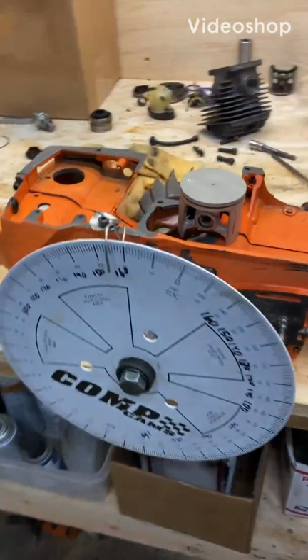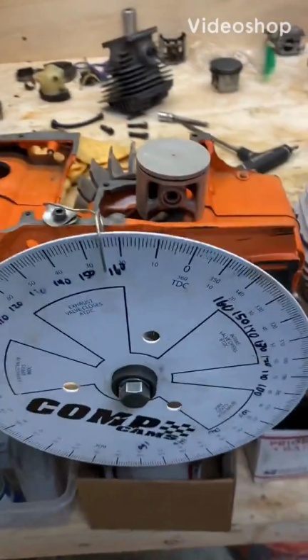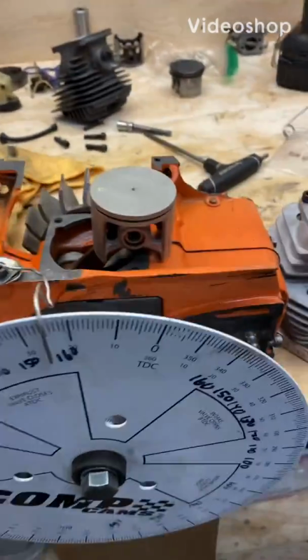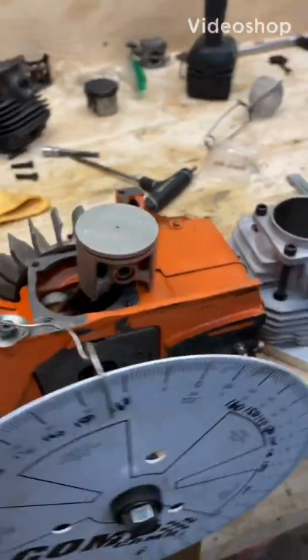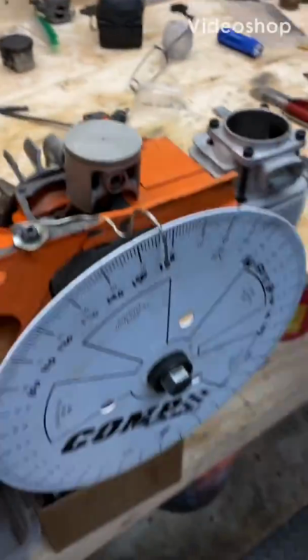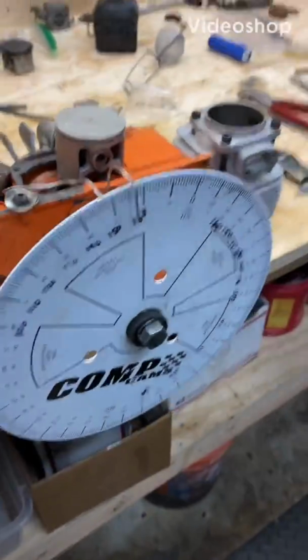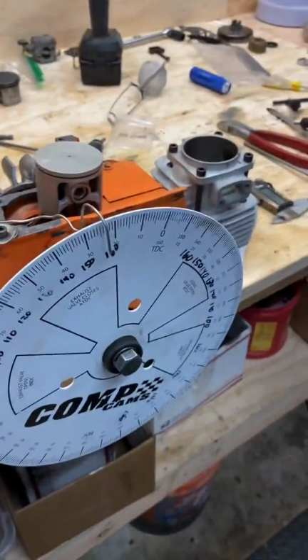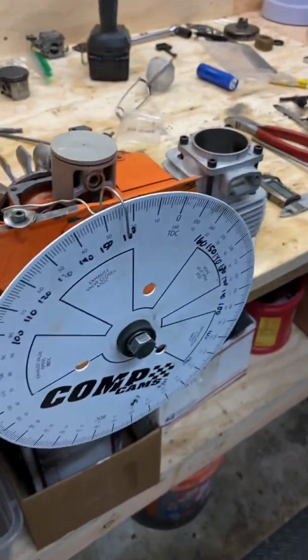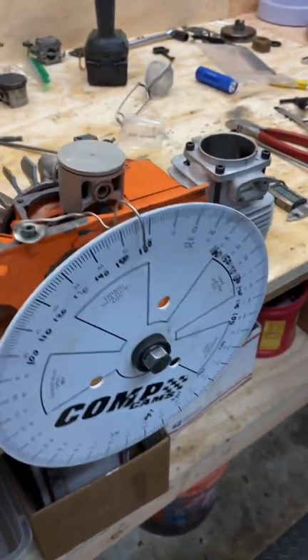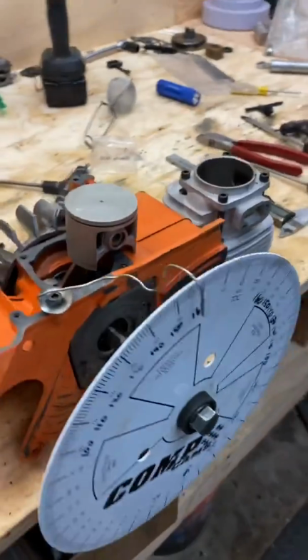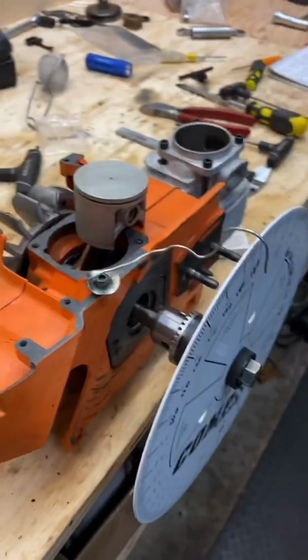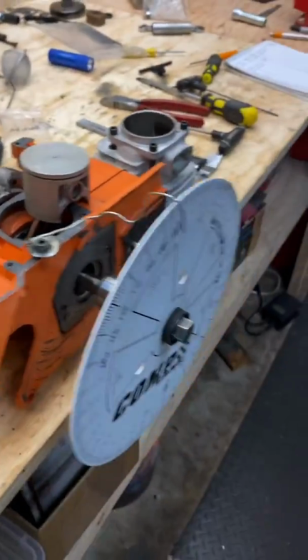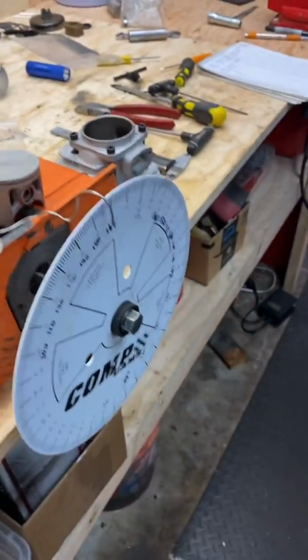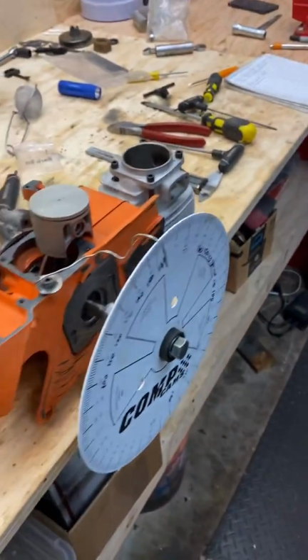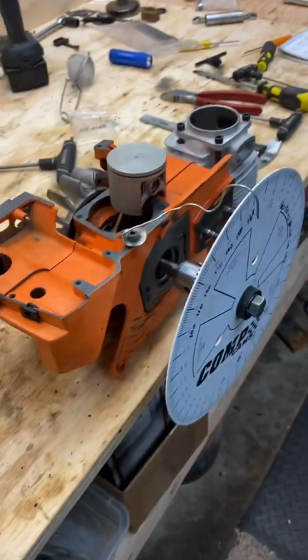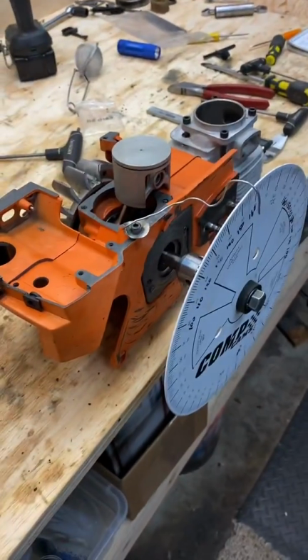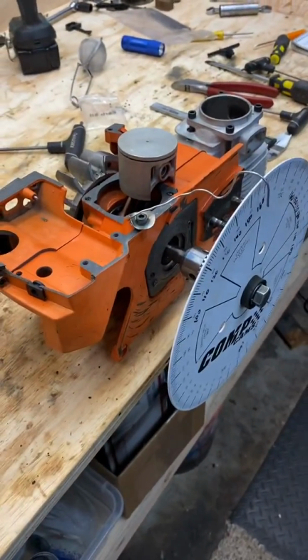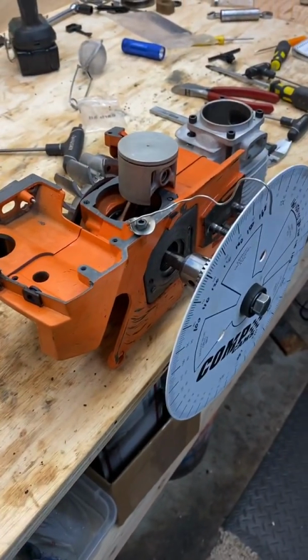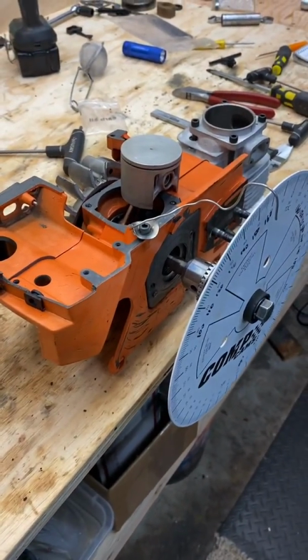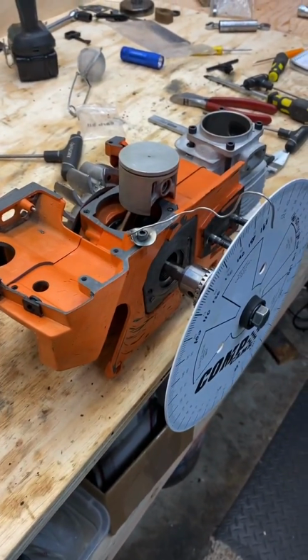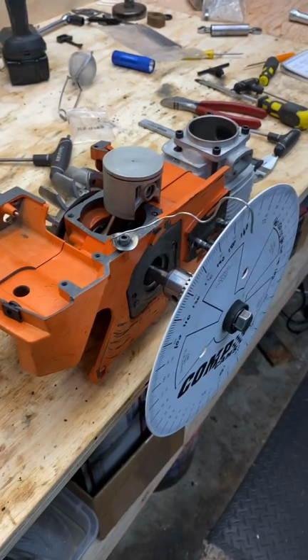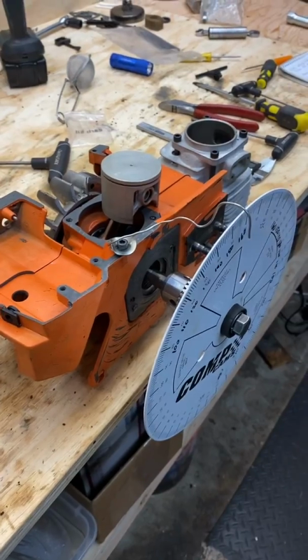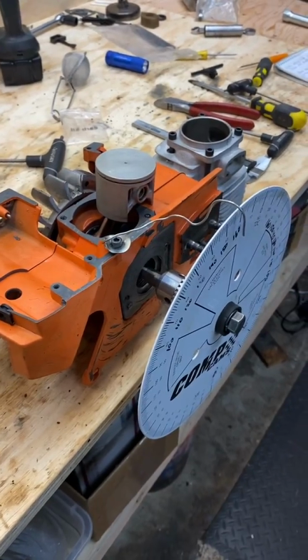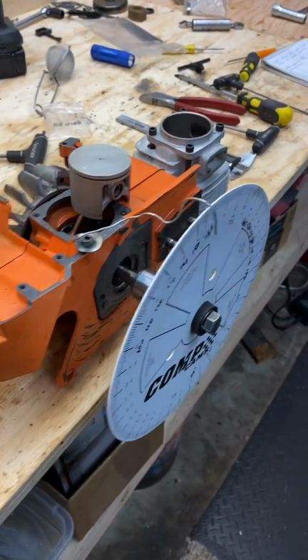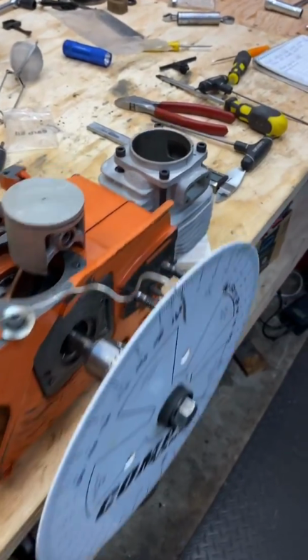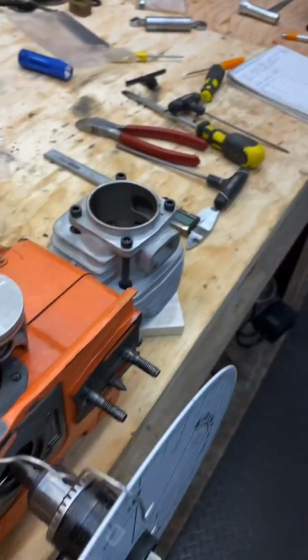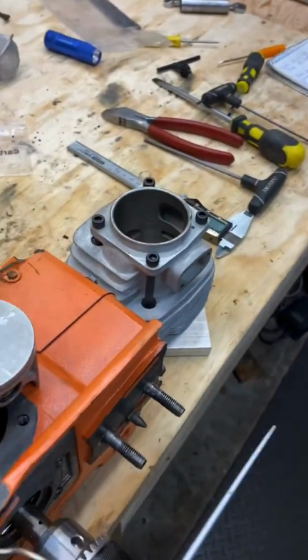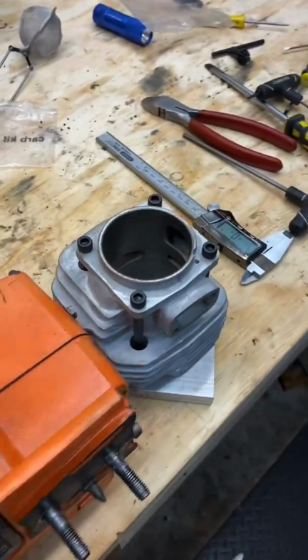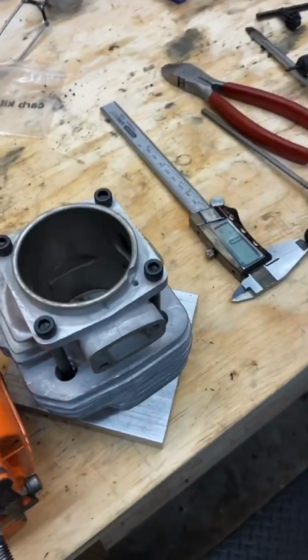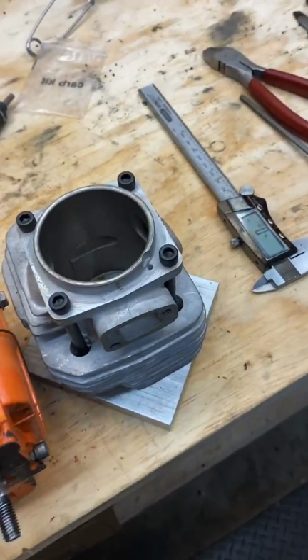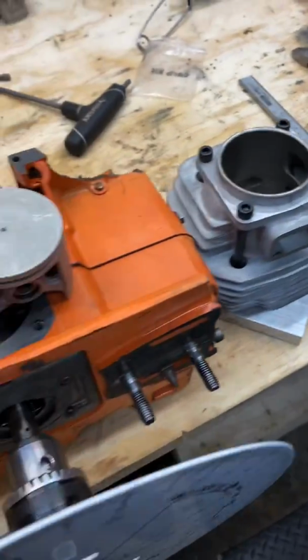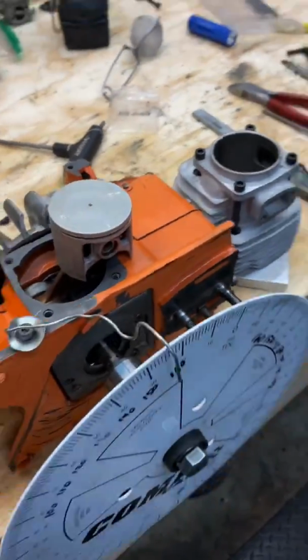Hey guys, how you doing this Sunday? I'm just gonna quickly show you a video of this 281 I picked up. I got a good deal on a brand new OEM 288 top end.